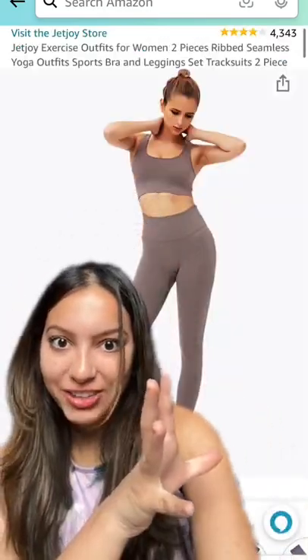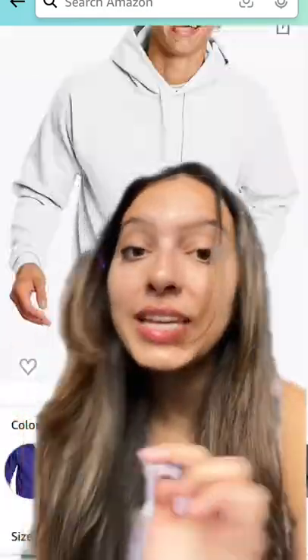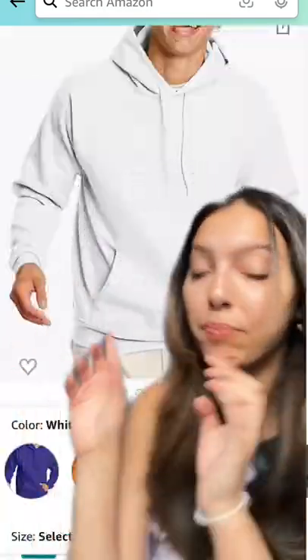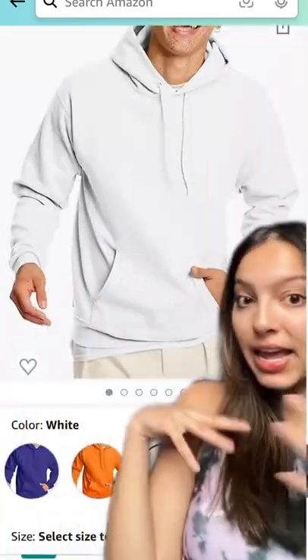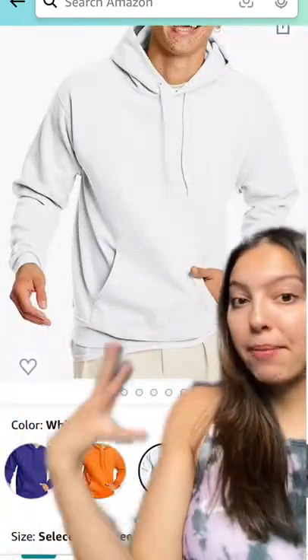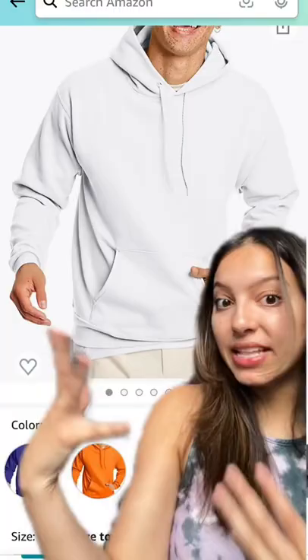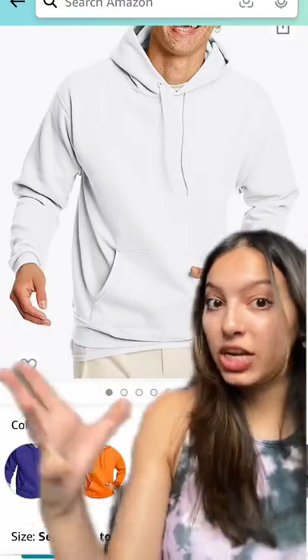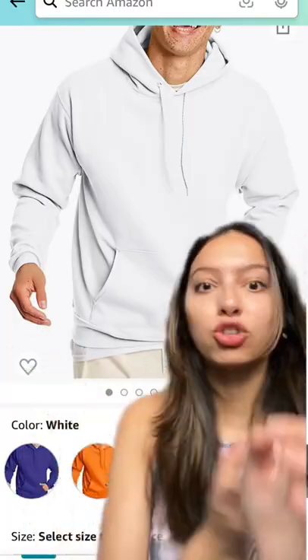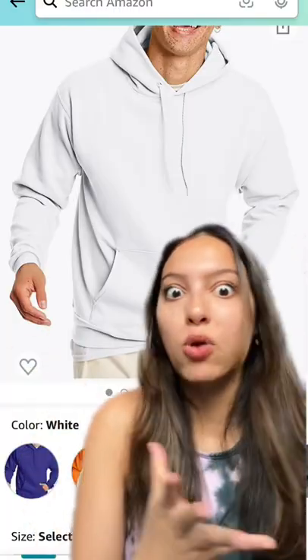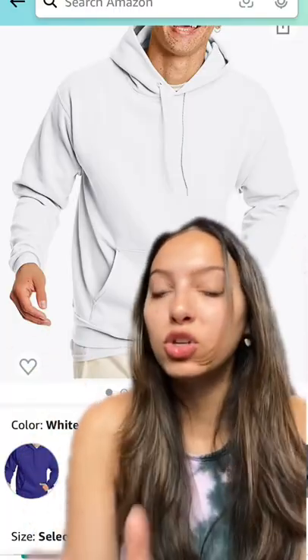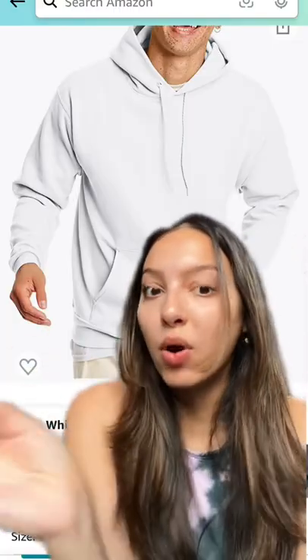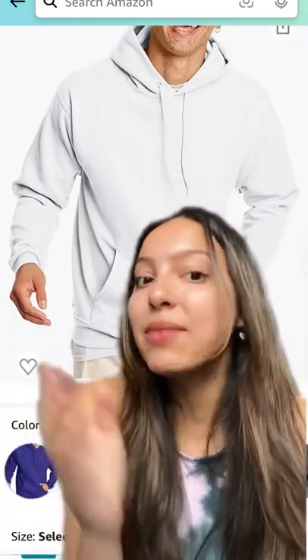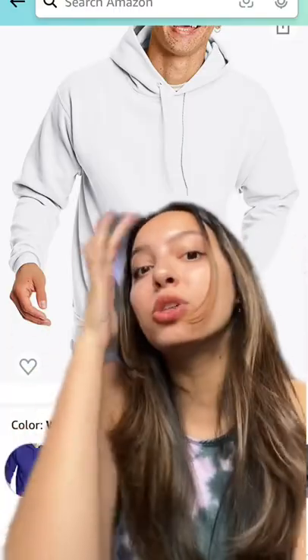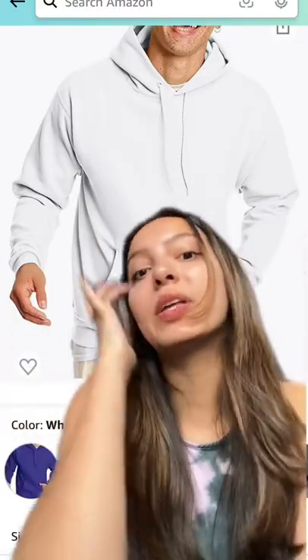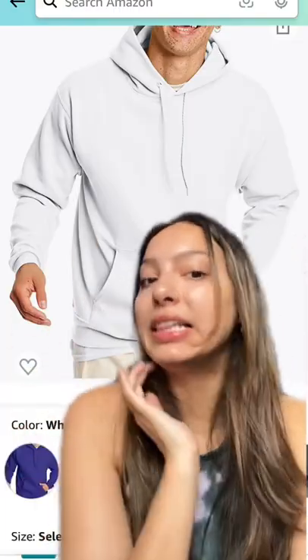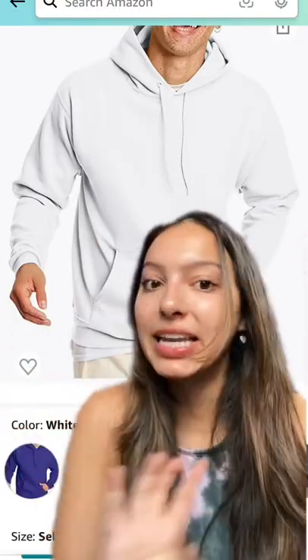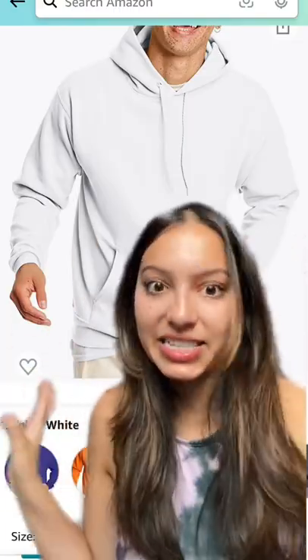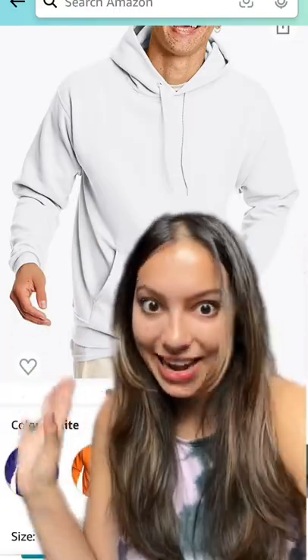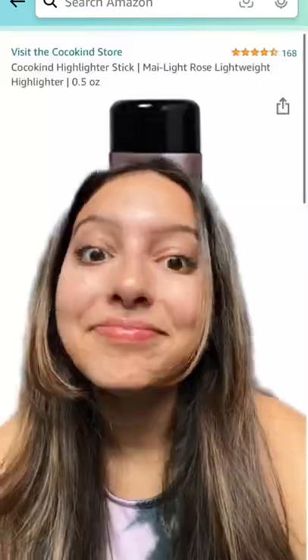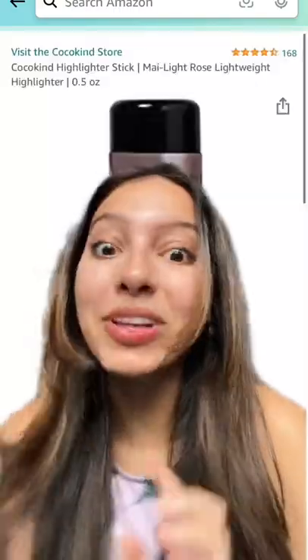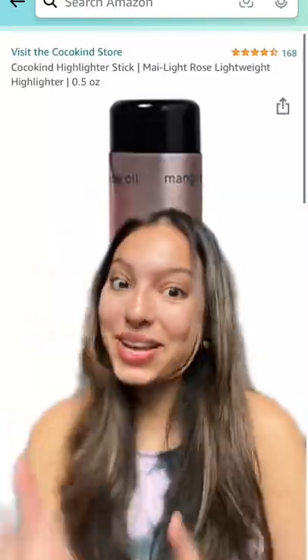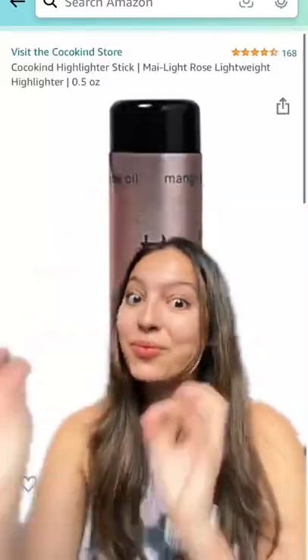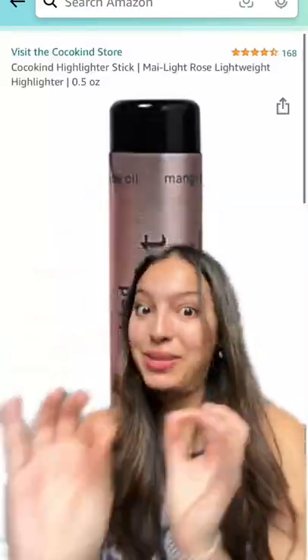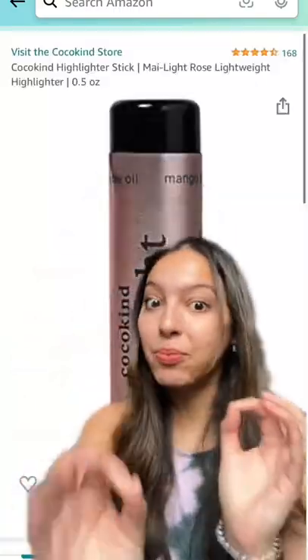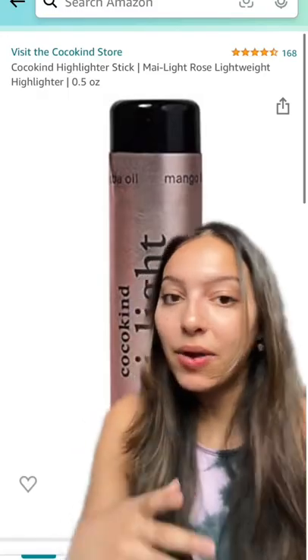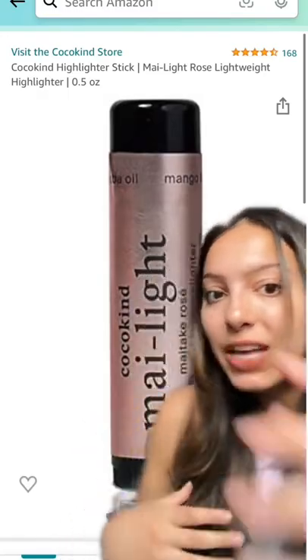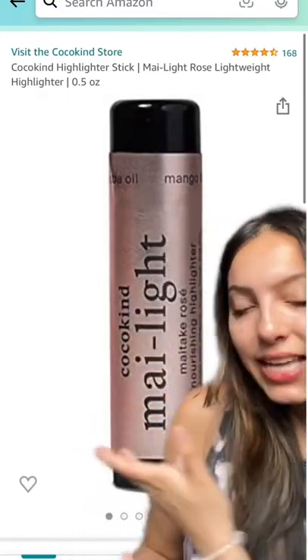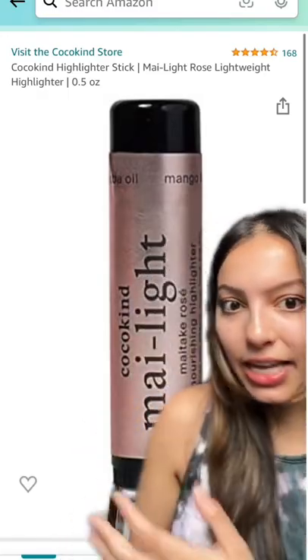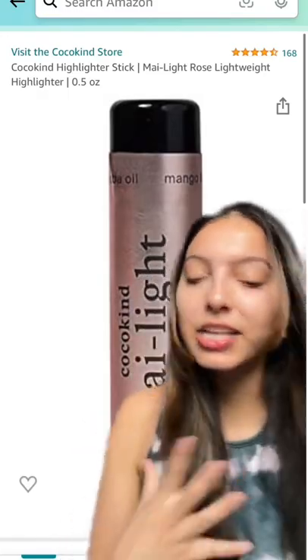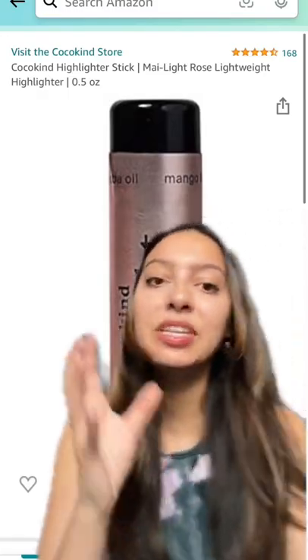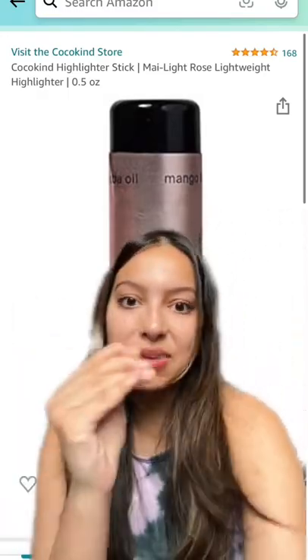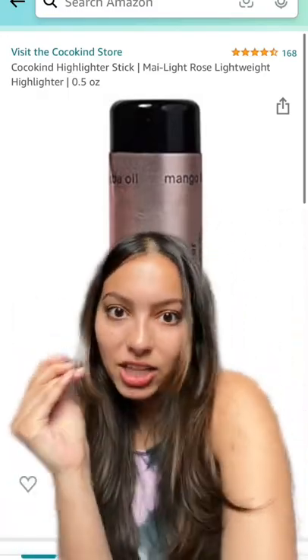These plain men's hoodies are so cute to just throw on — it makes you look really clean and aesthetic. I'm really obsessed with rosy makeup right now and I feel like this highlighter has been giving me that glow.